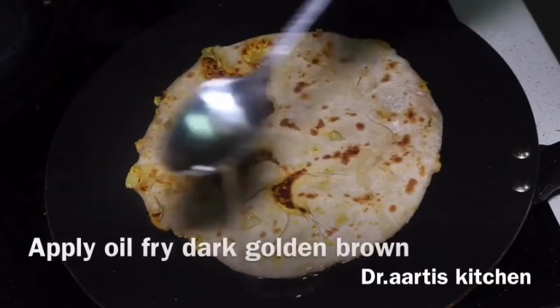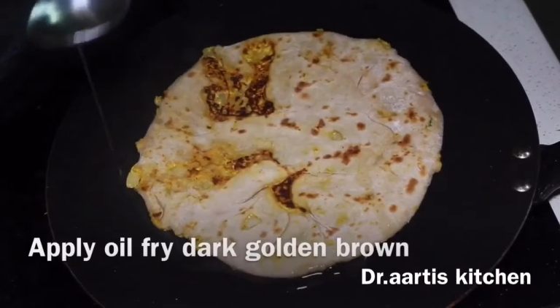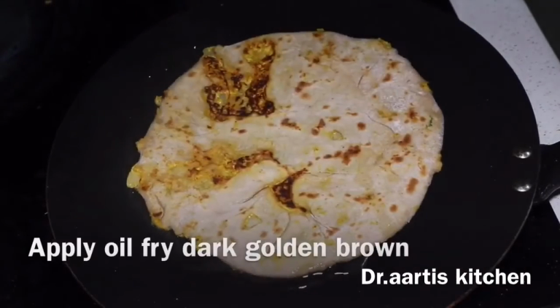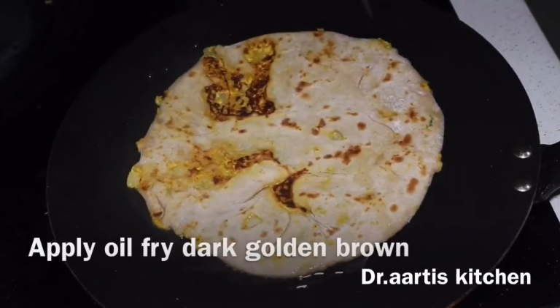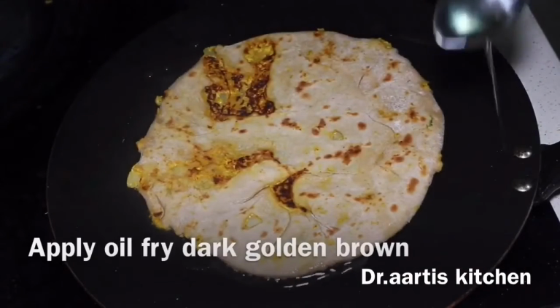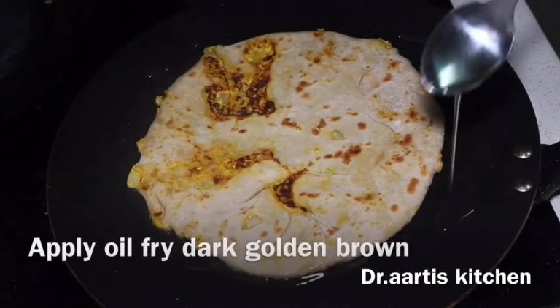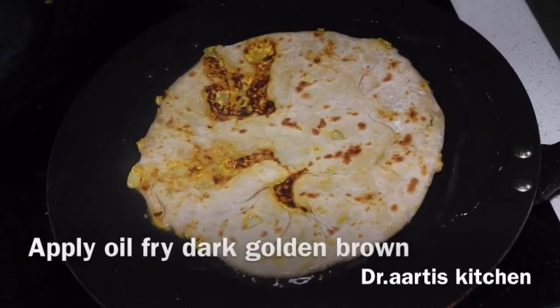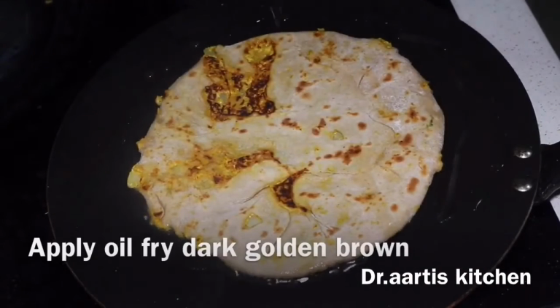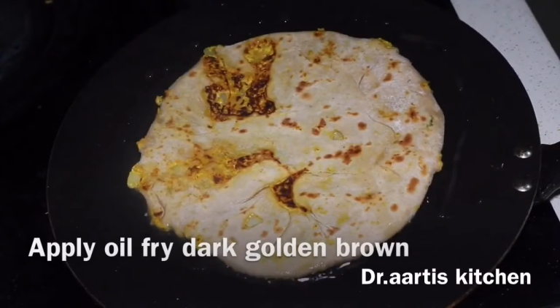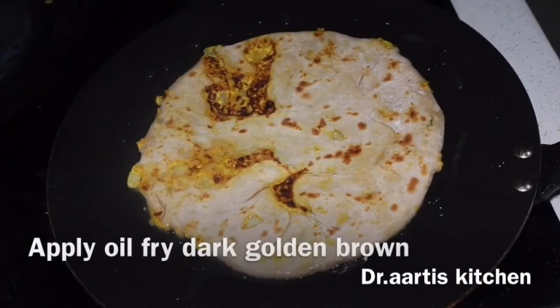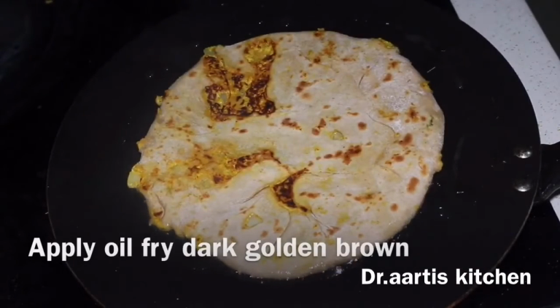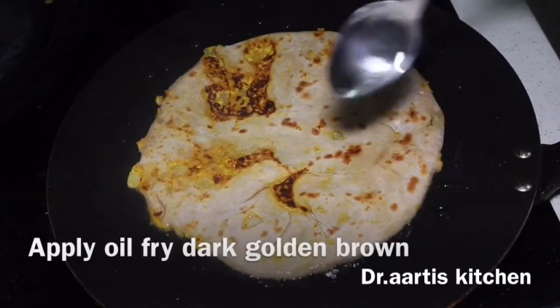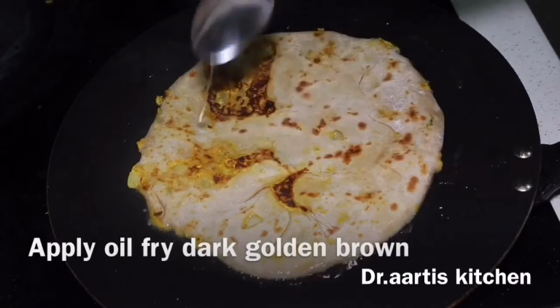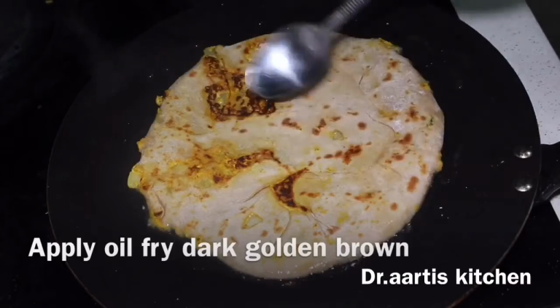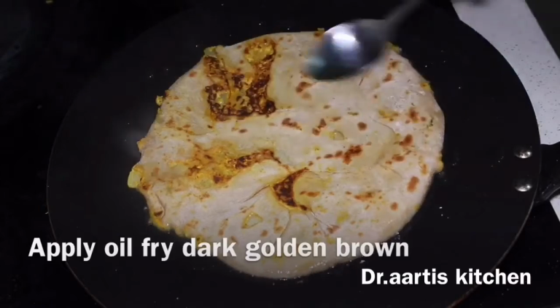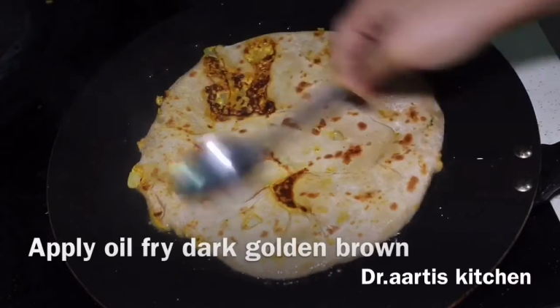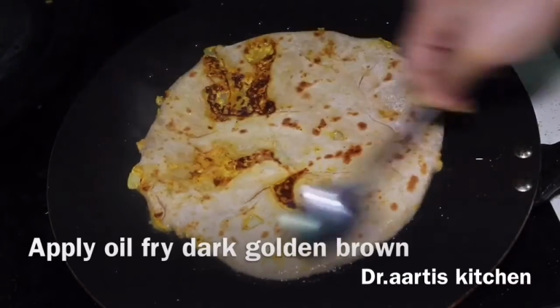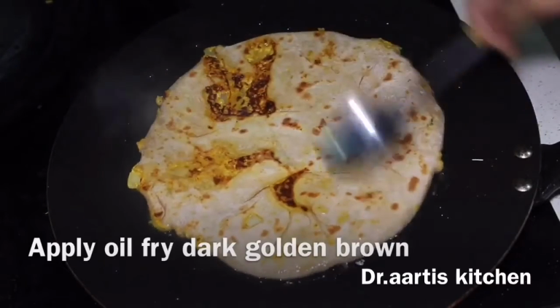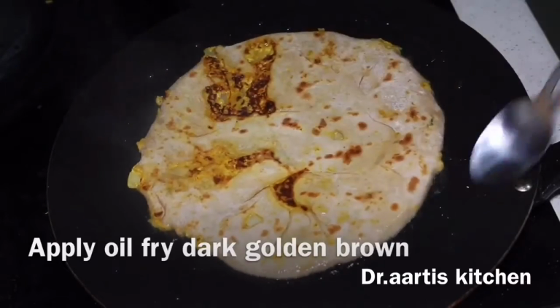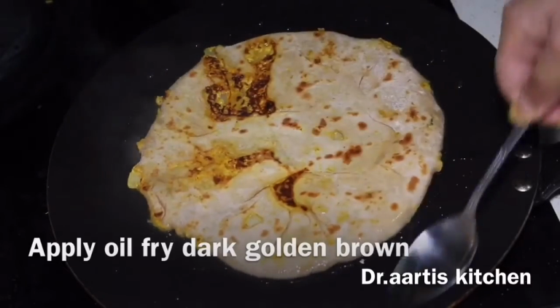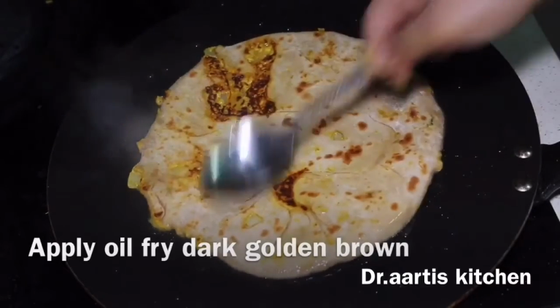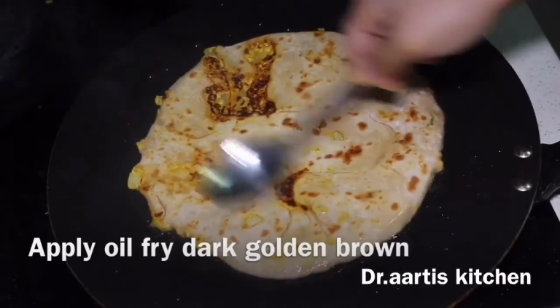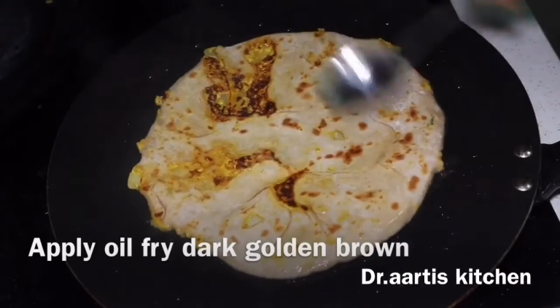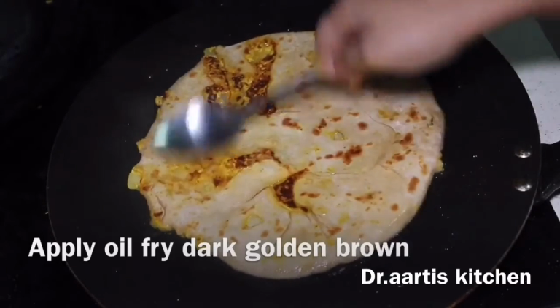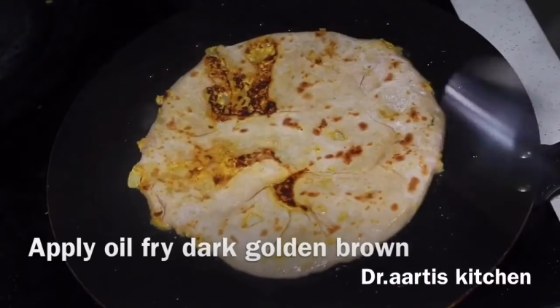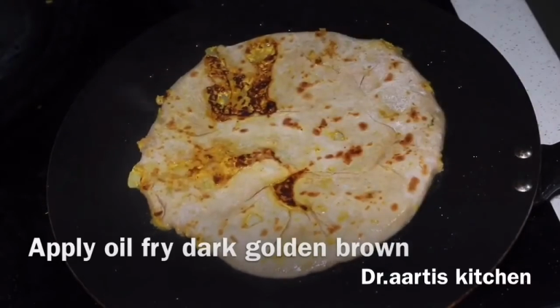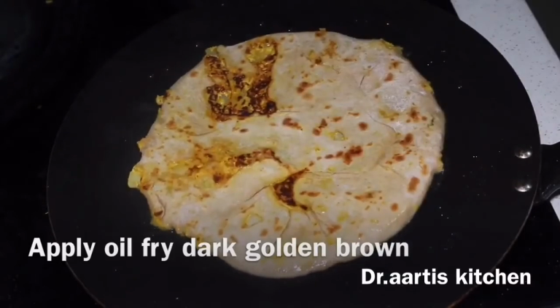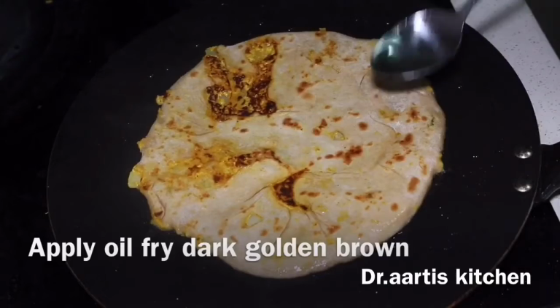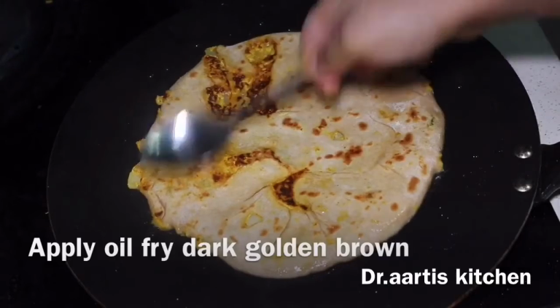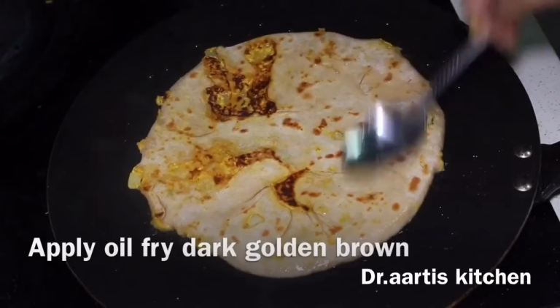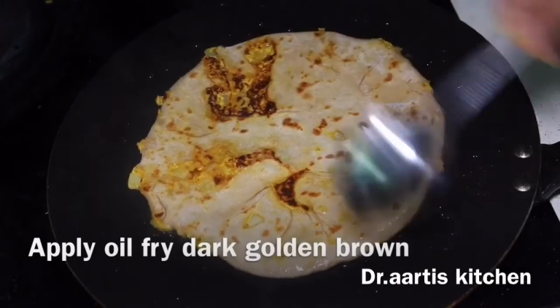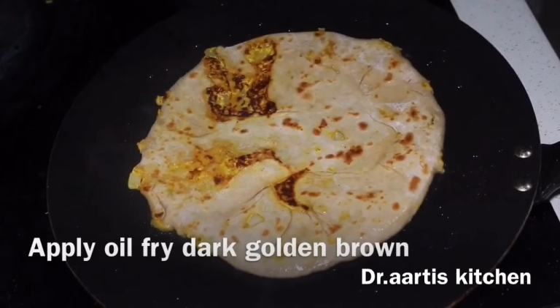Apply oil when golden spots appear — then apply the oil. Because golden spots have appeared, fry golden brown on both sides.